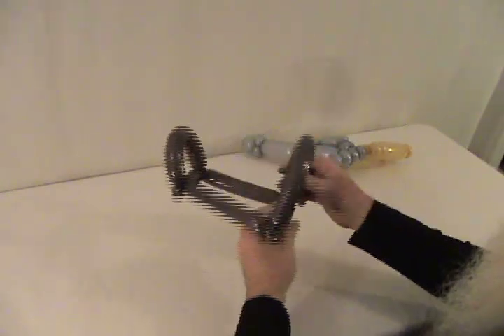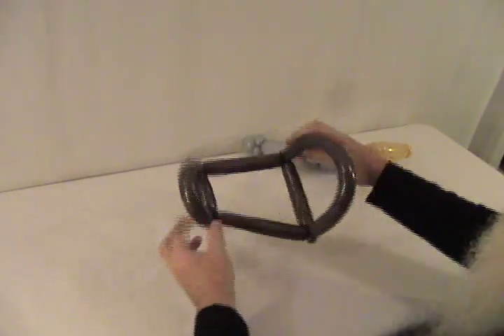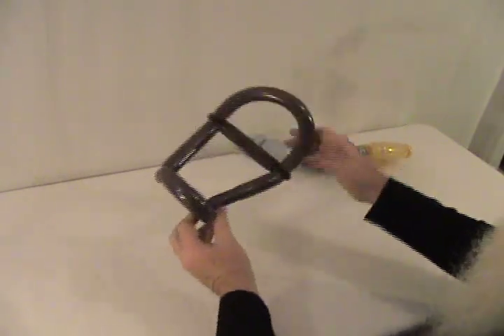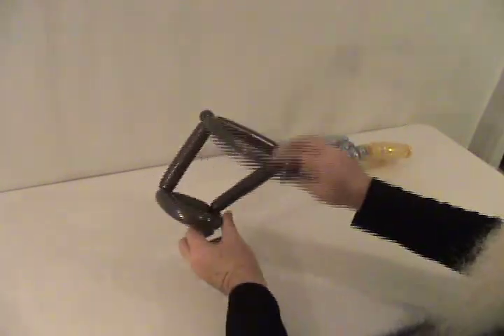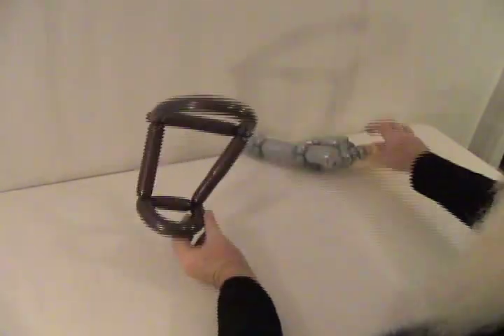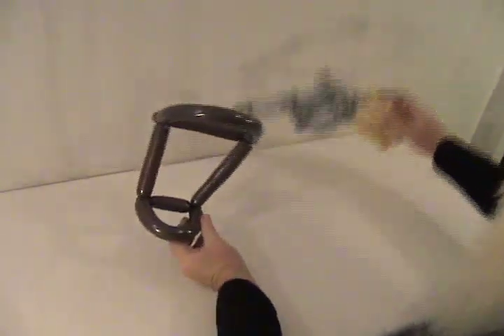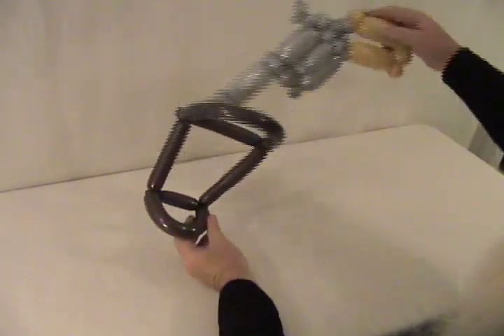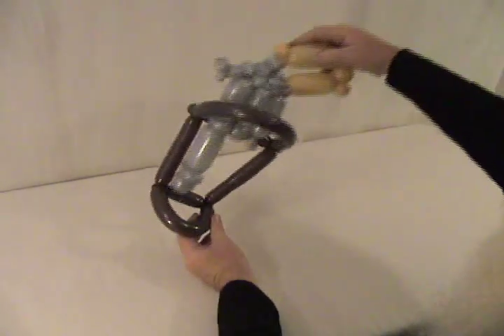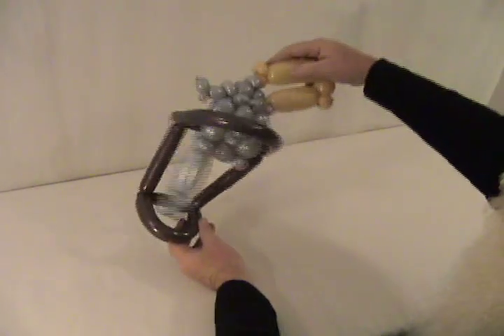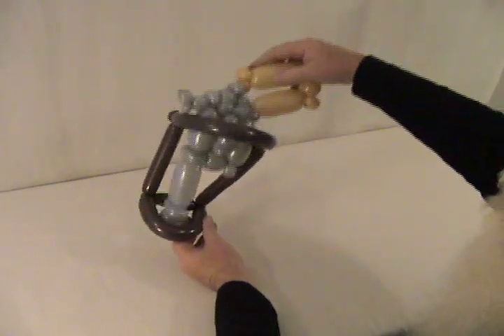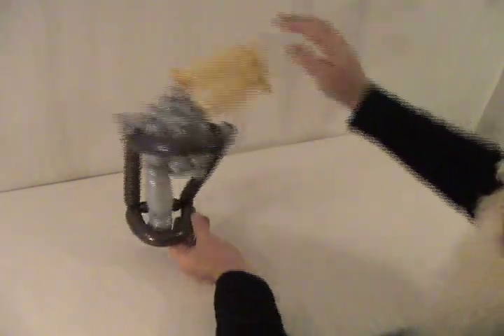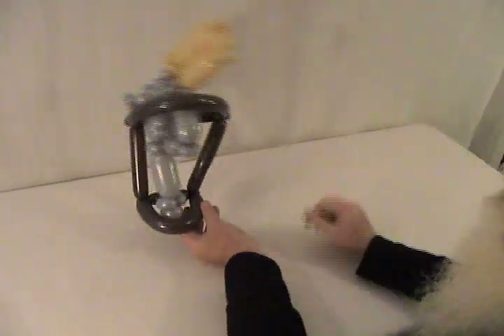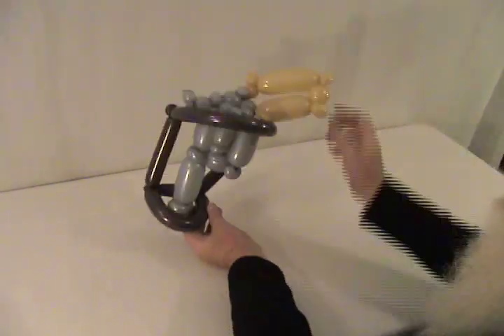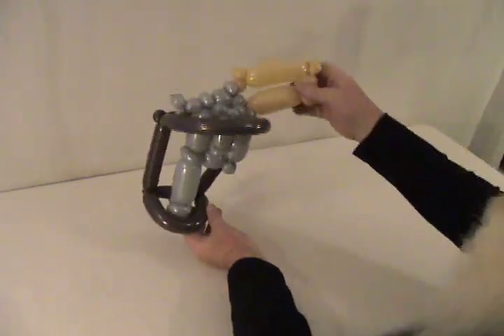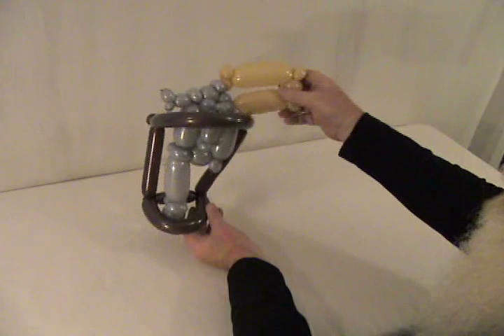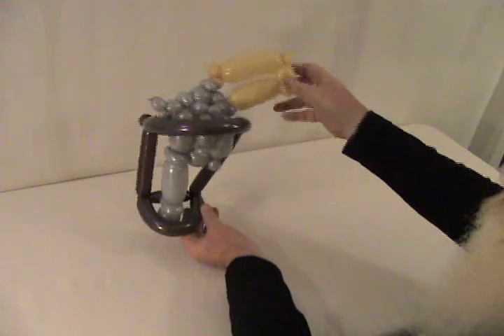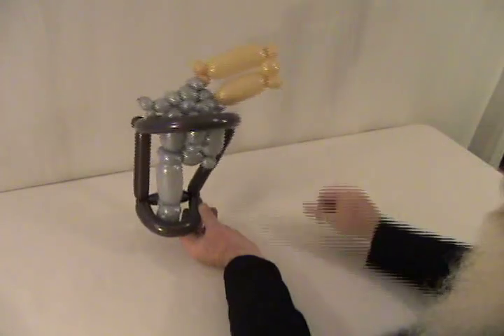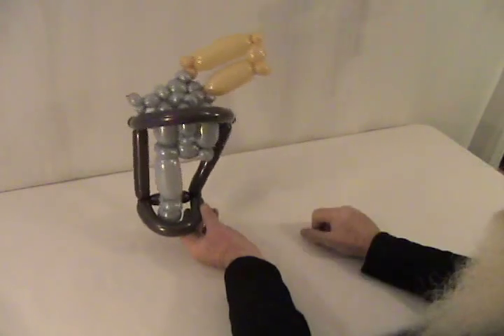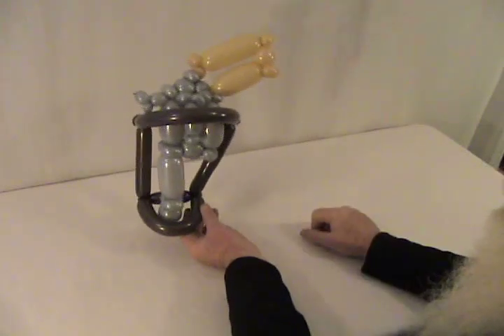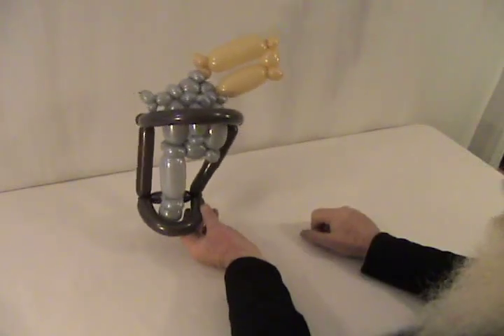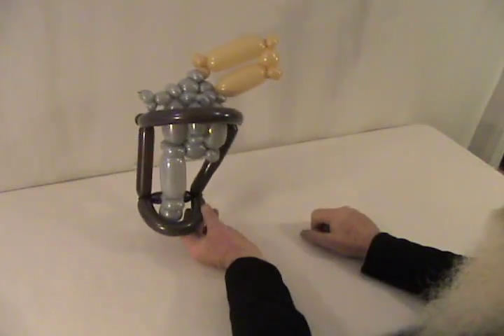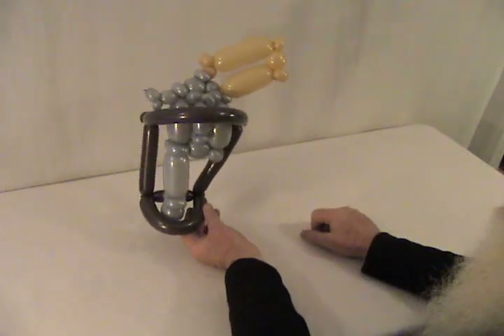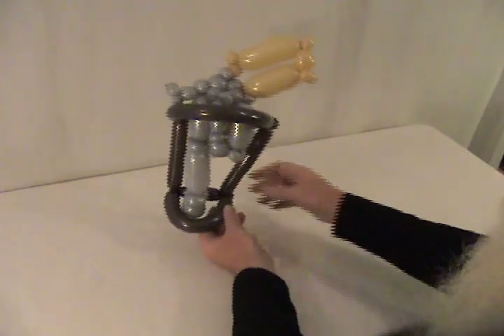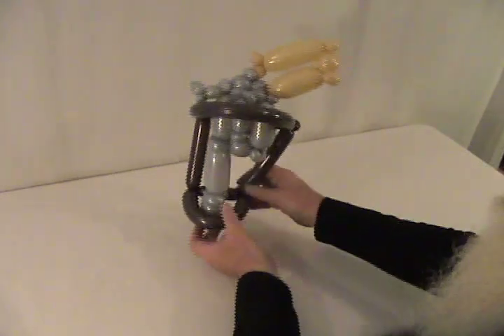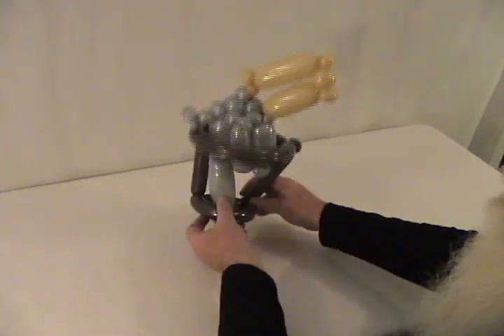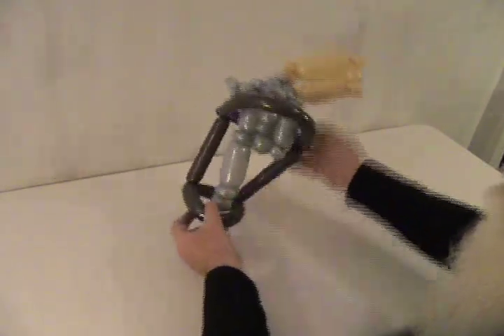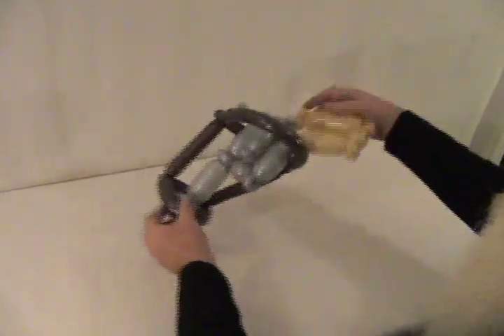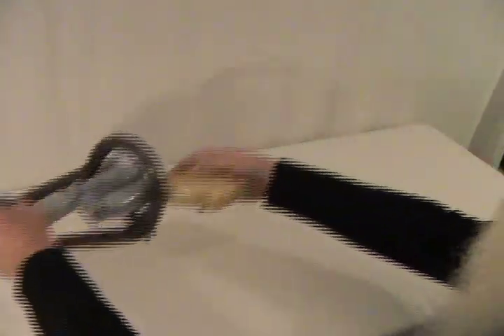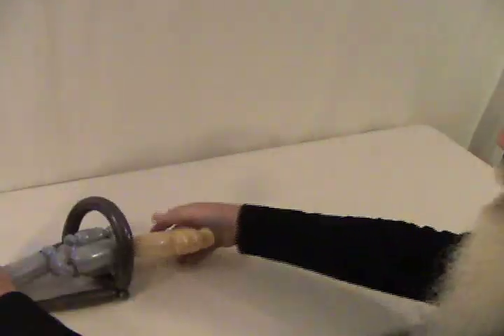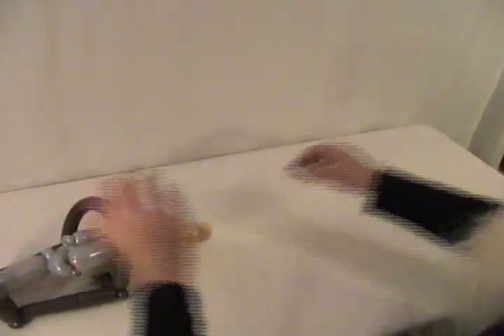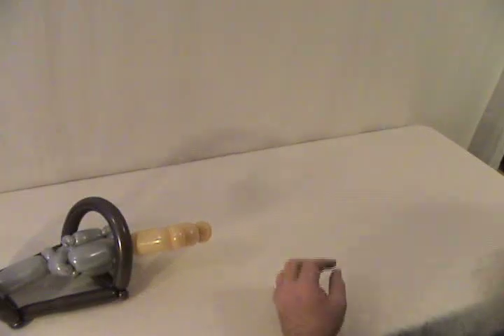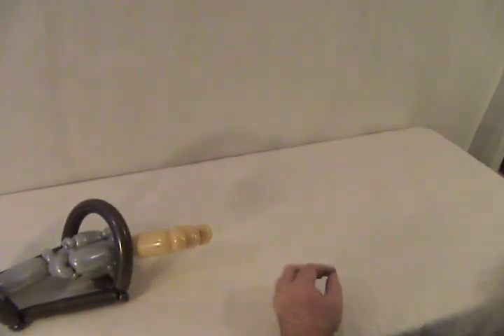Okay, there's your basic holster, so your six-shooter will set in there and ride comfortably. Now we need to make the belt, so we're going to set that over there for a second.